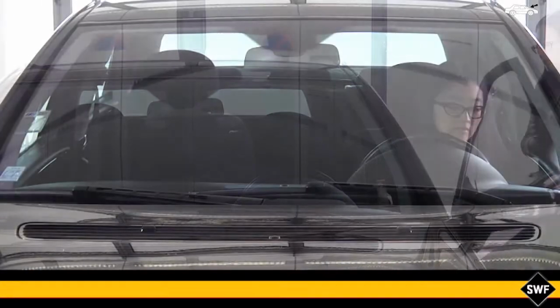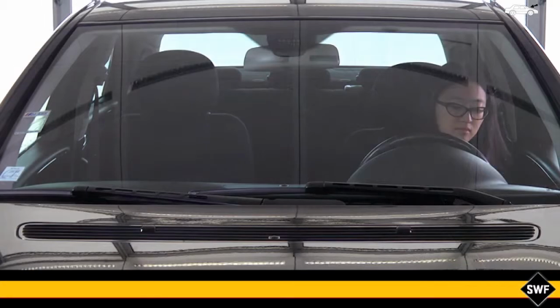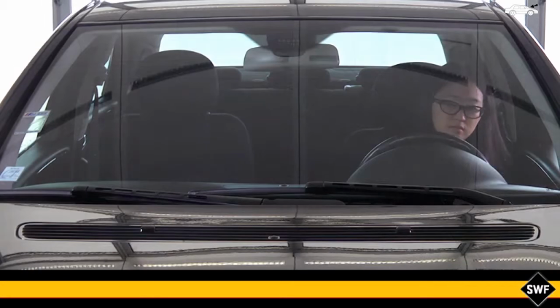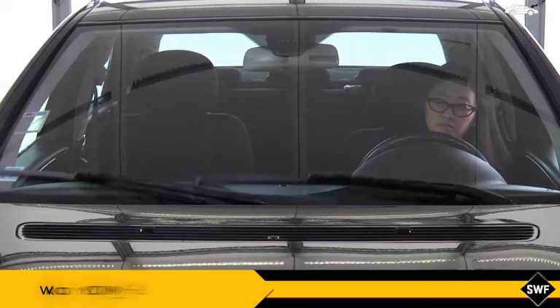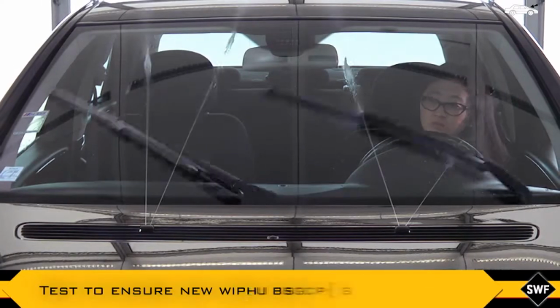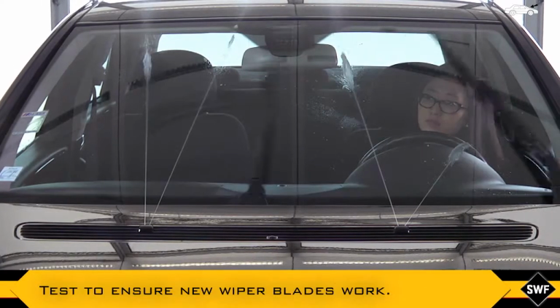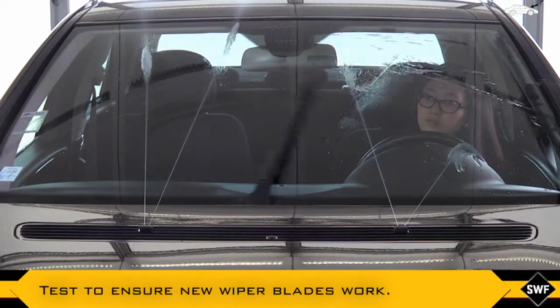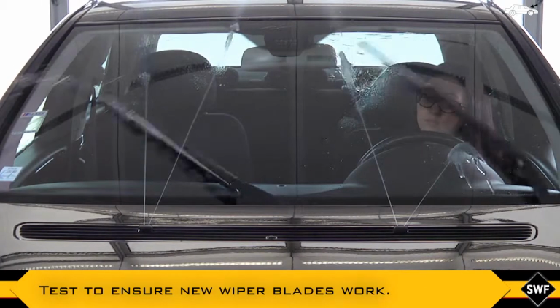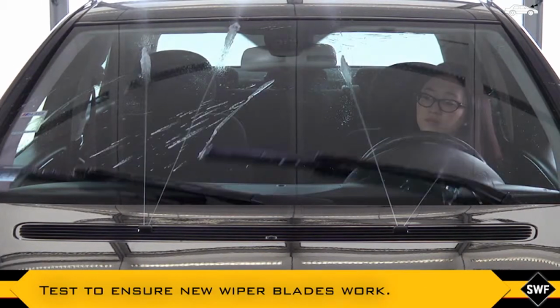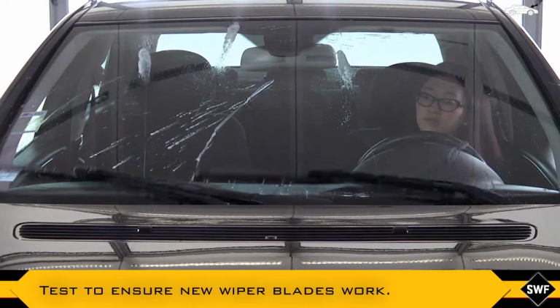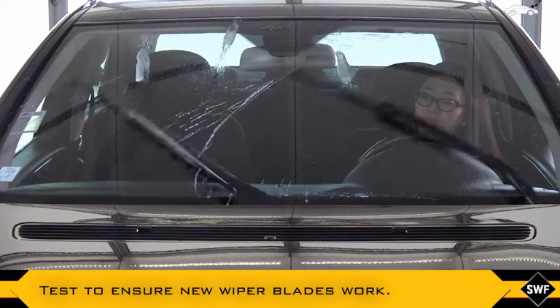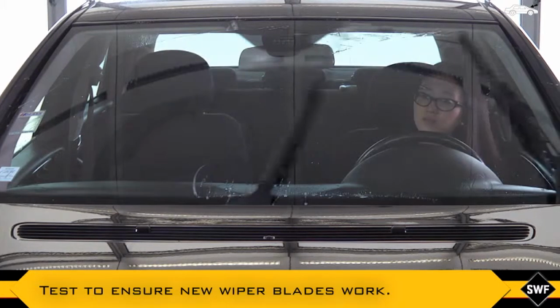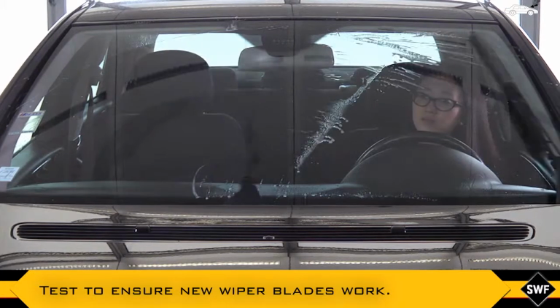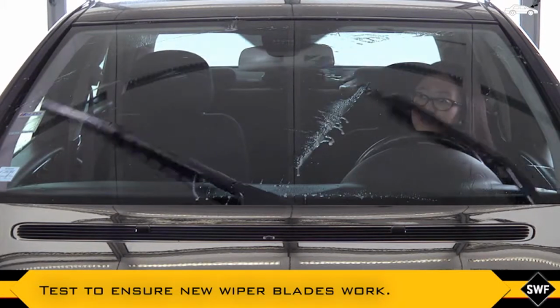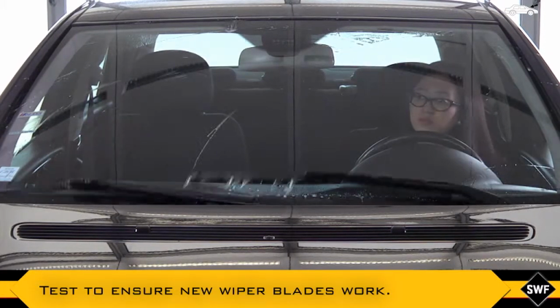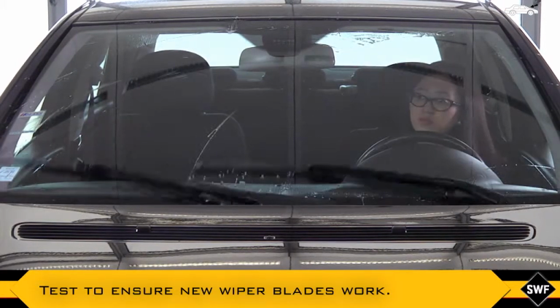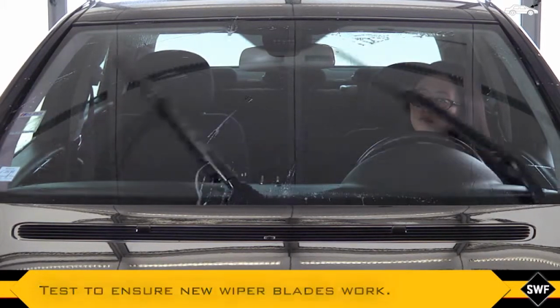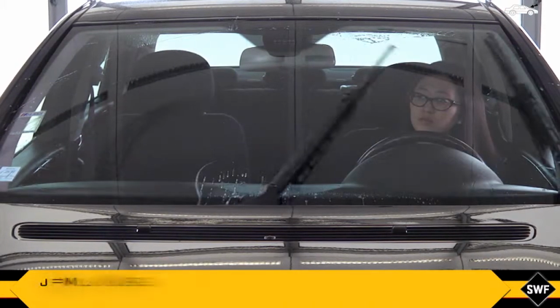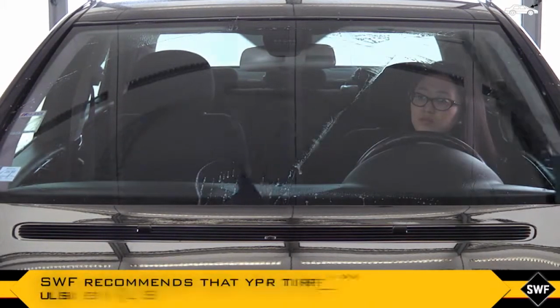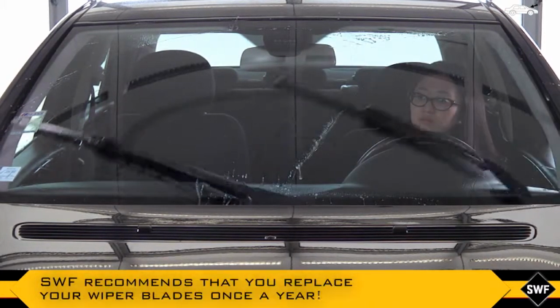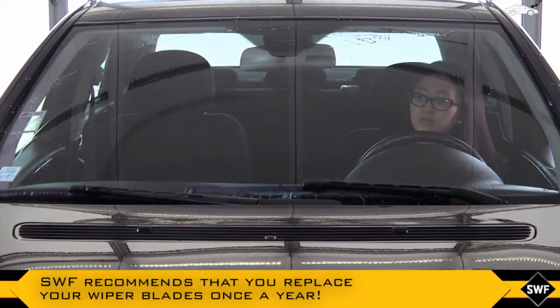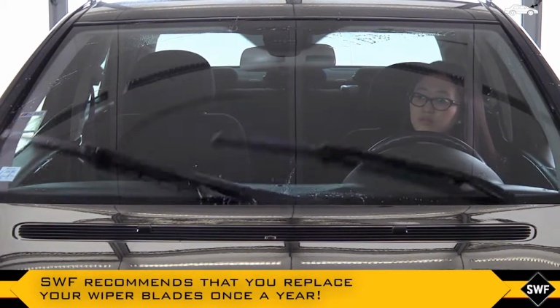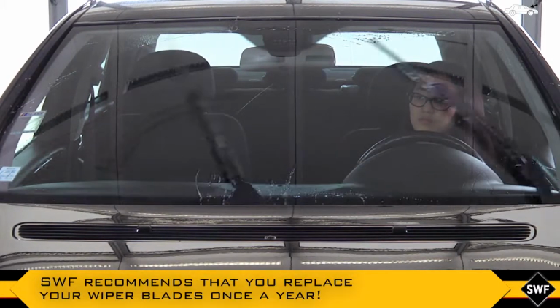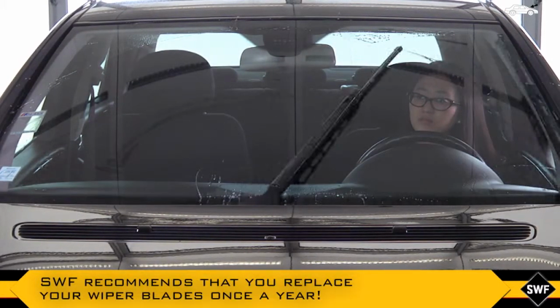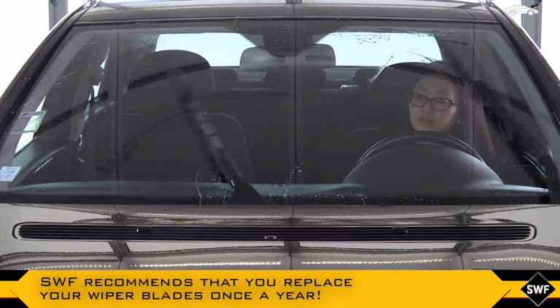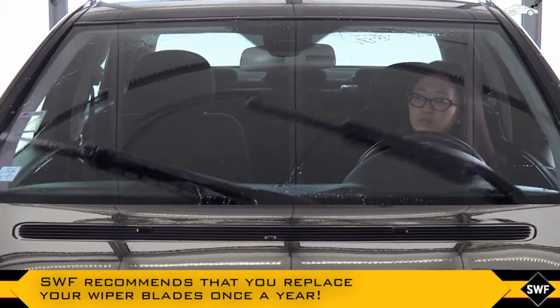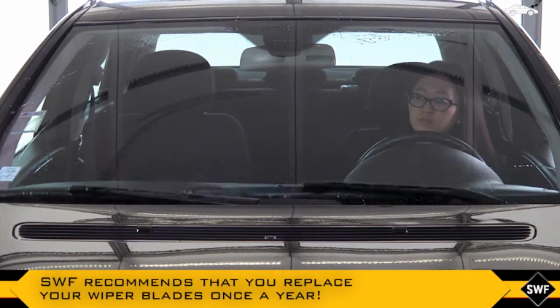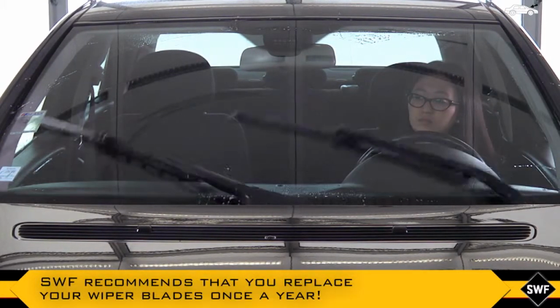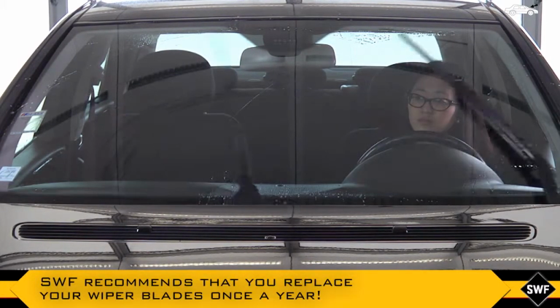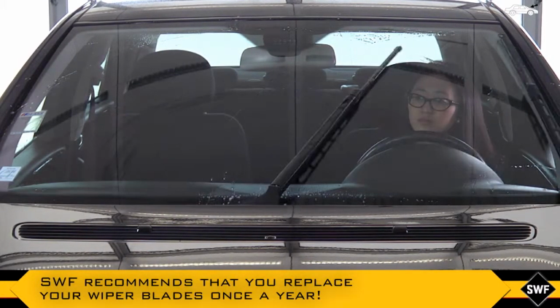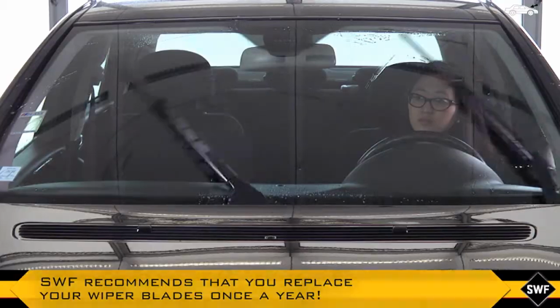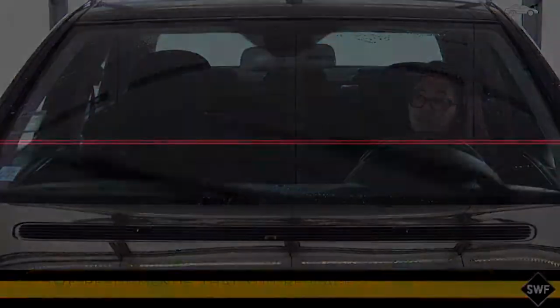Test to ensure the new wiper blade works. SWF recommends that you replace your wiper blades once a year.